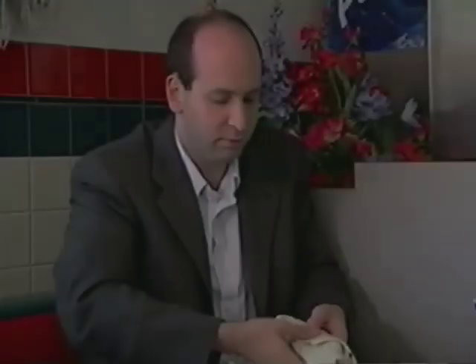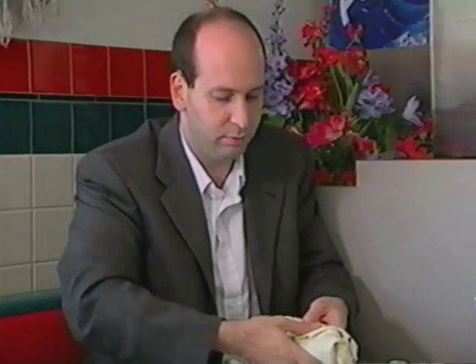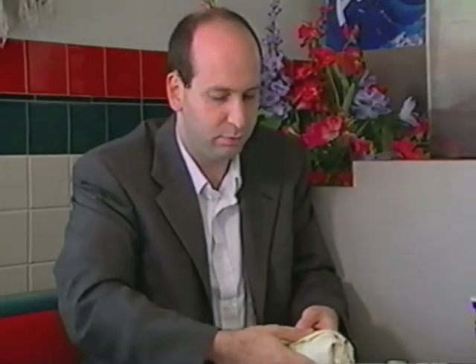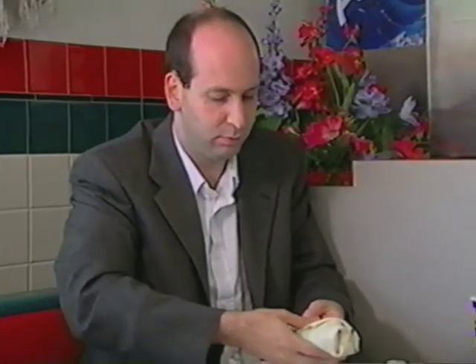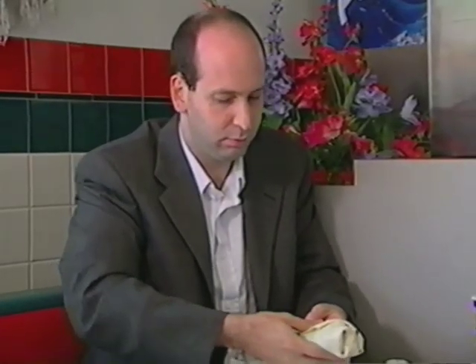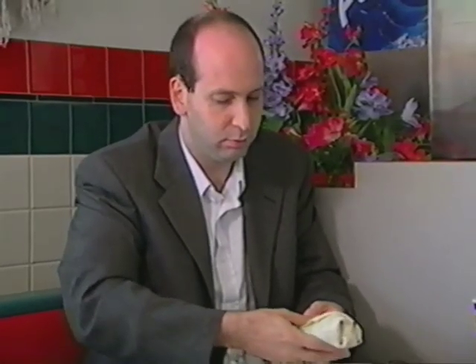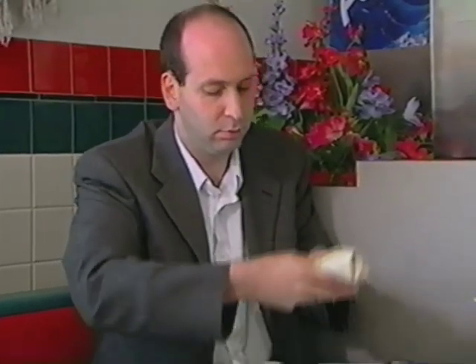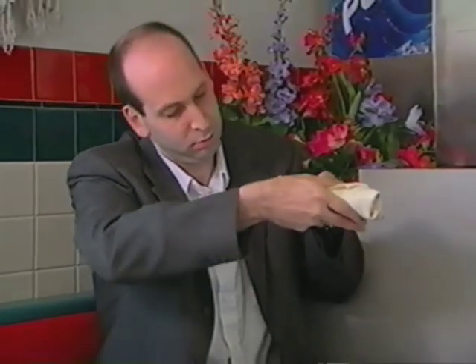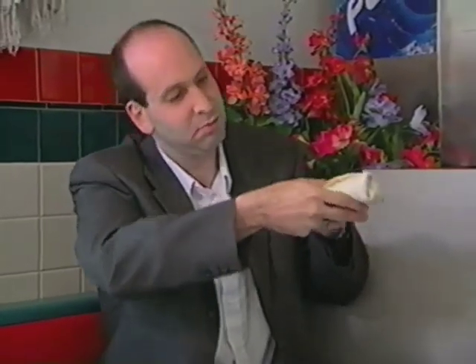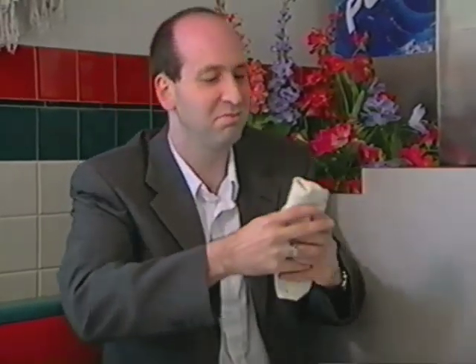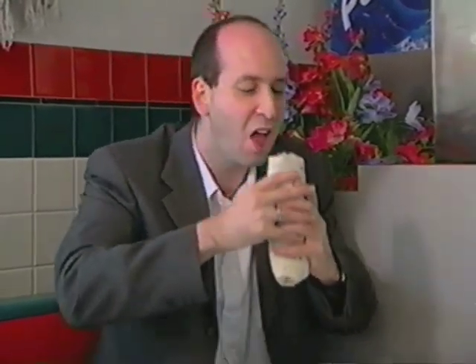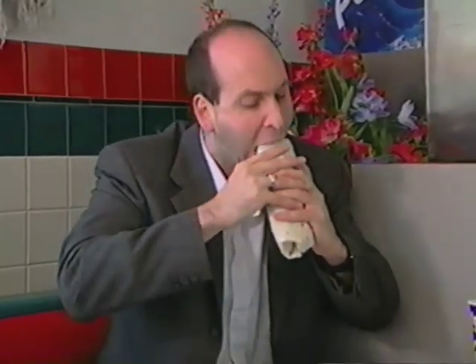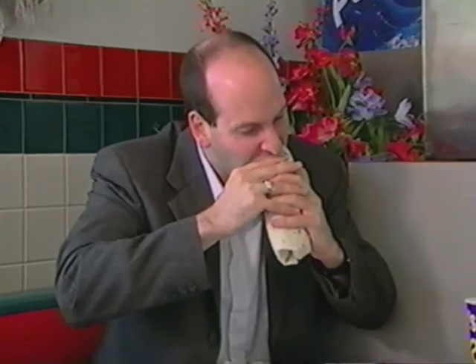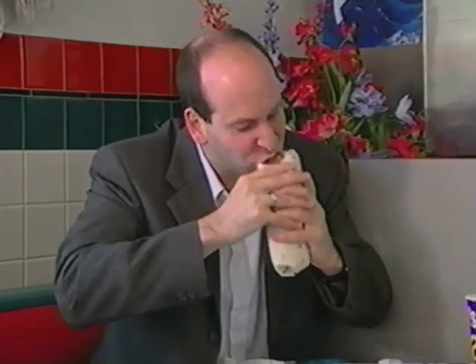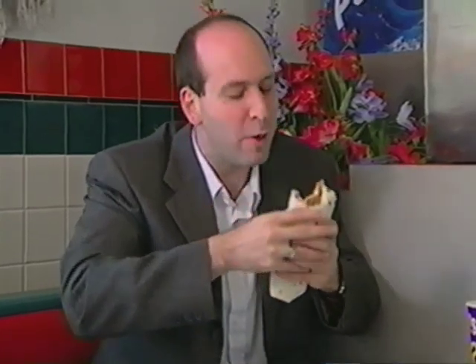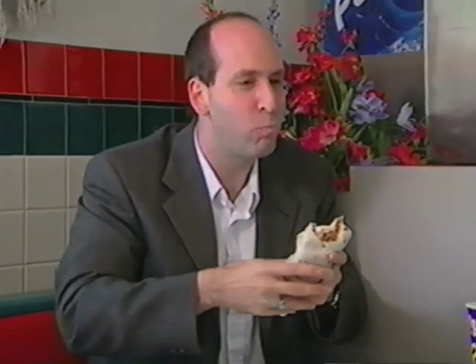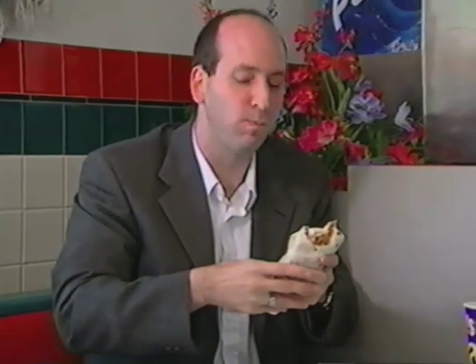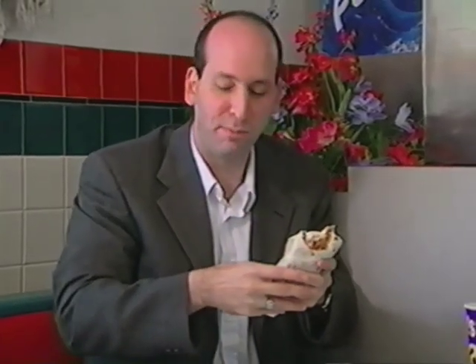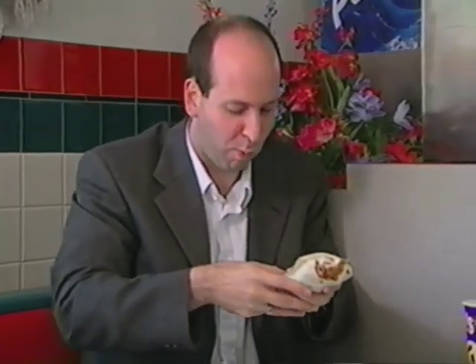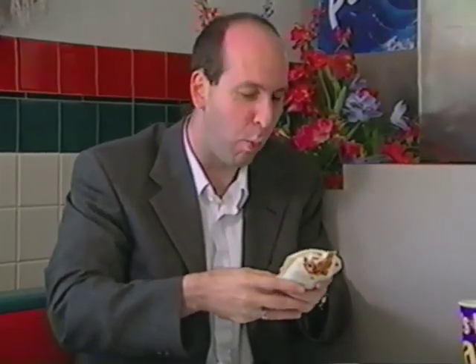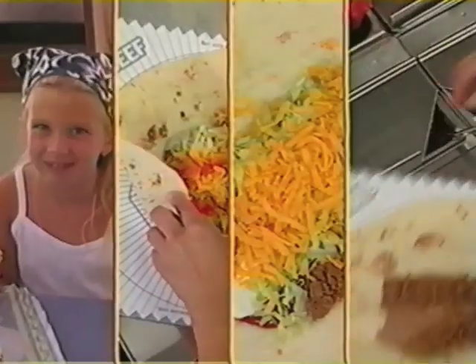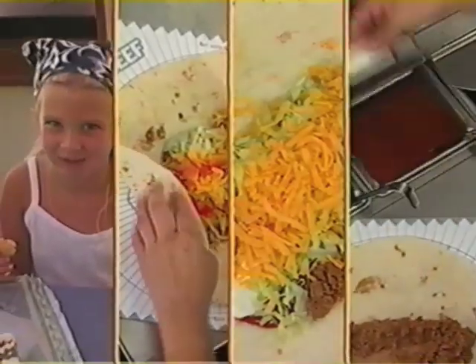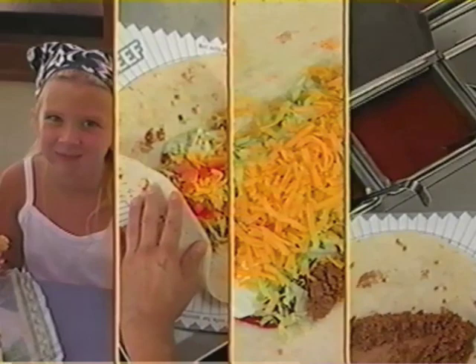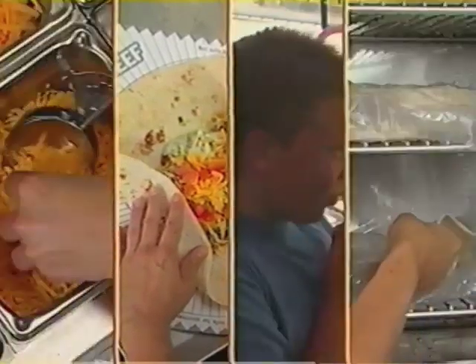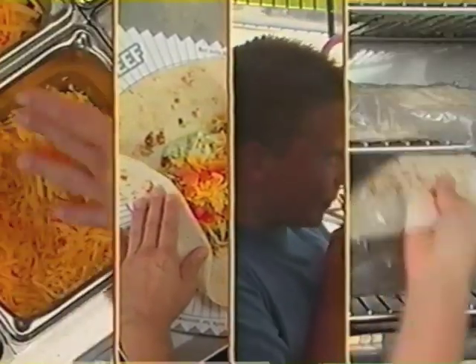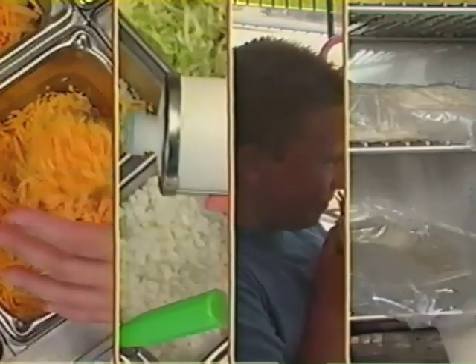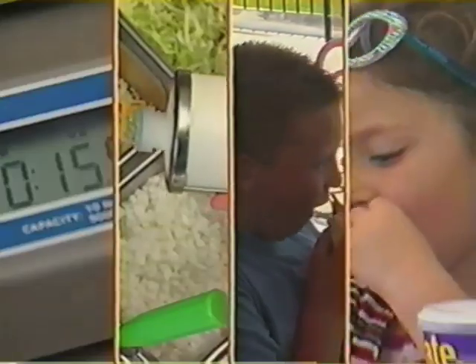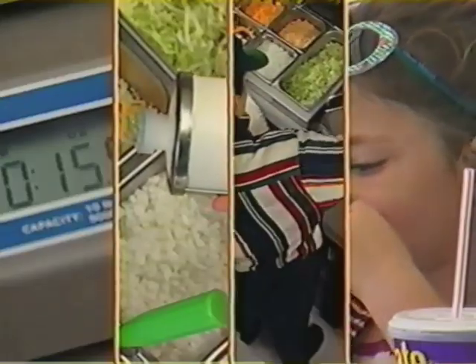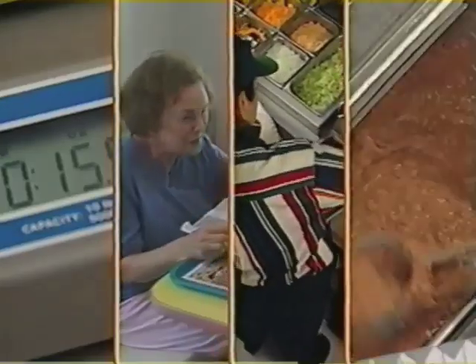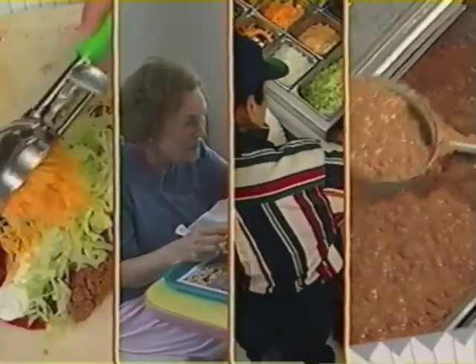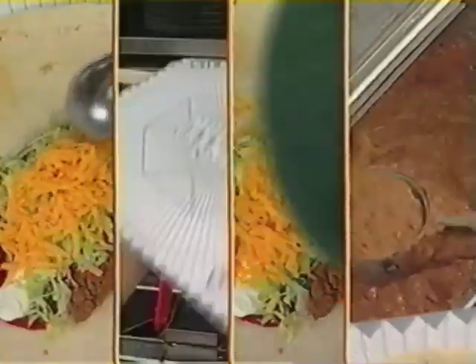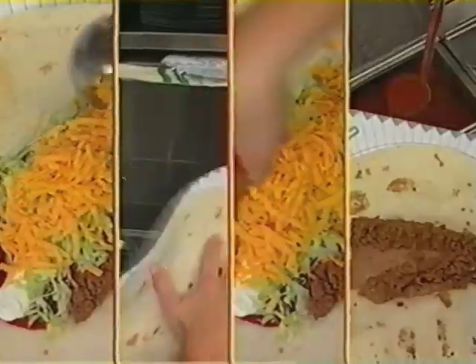Following the folding procedures and correct portioning will ensure that each and every Mucho Grande Burrito we serve will be perfect for our guests each and every time they come in. At Taco Bell, we provide the best food anytime, anyplace, anywhere.